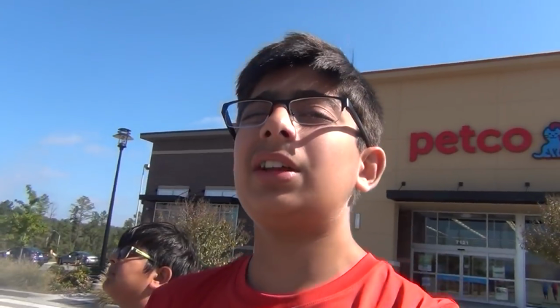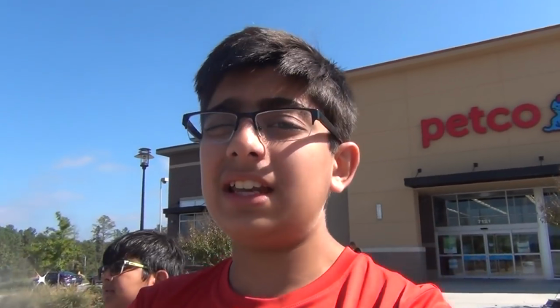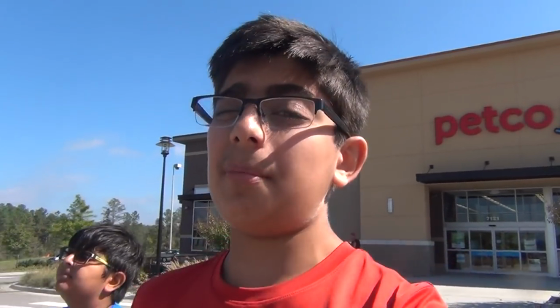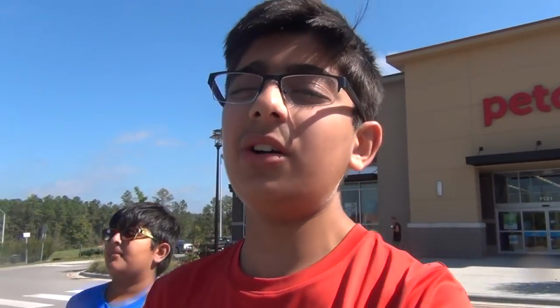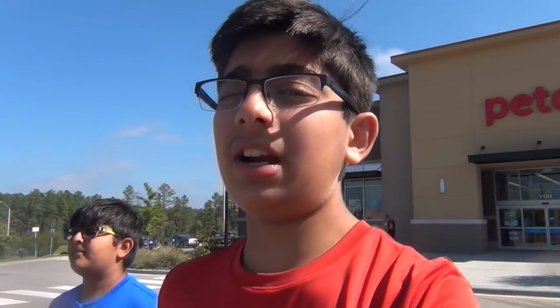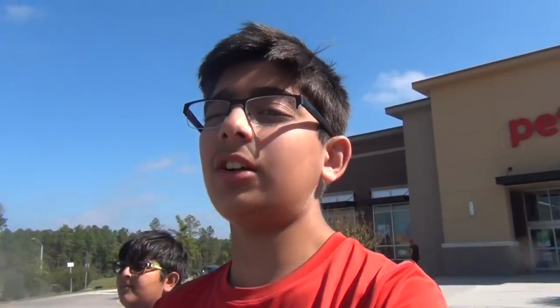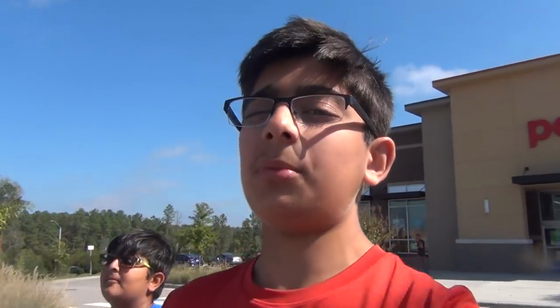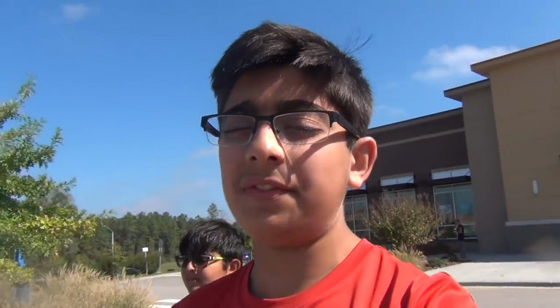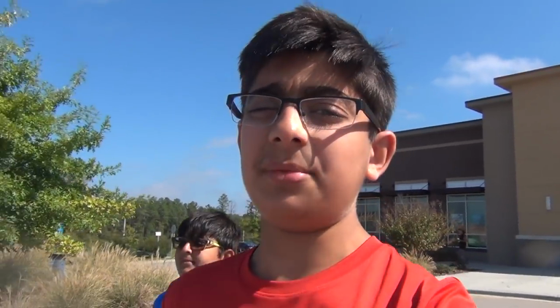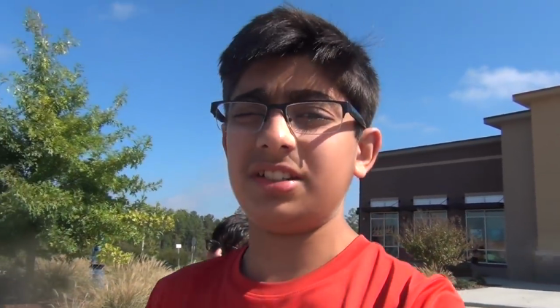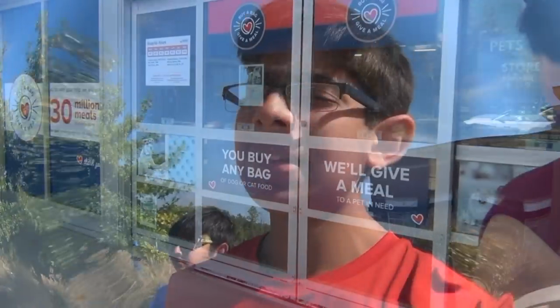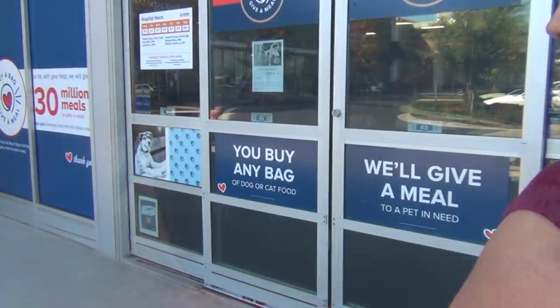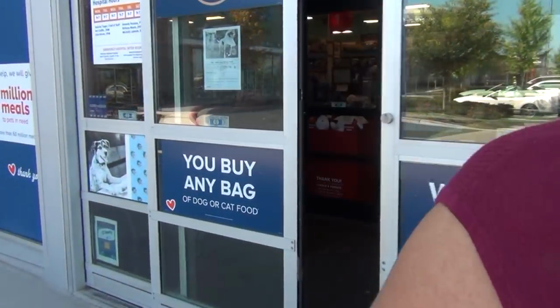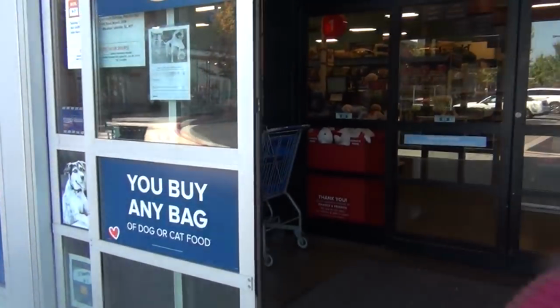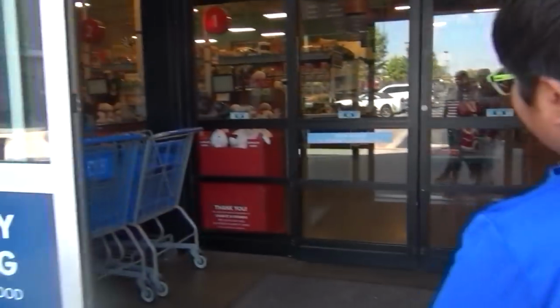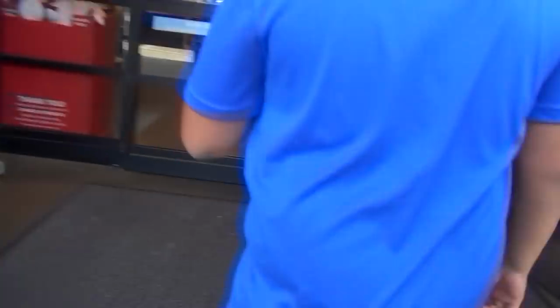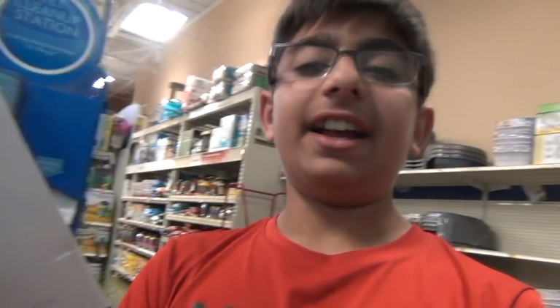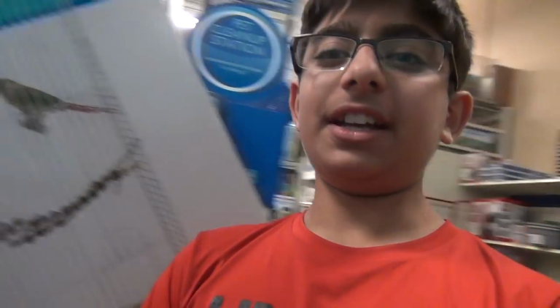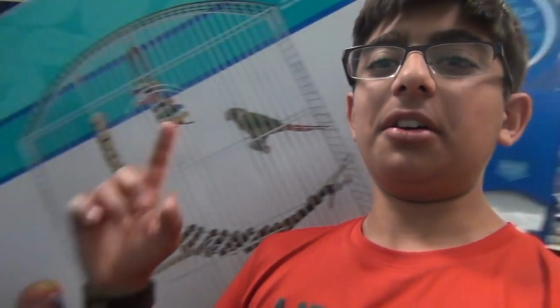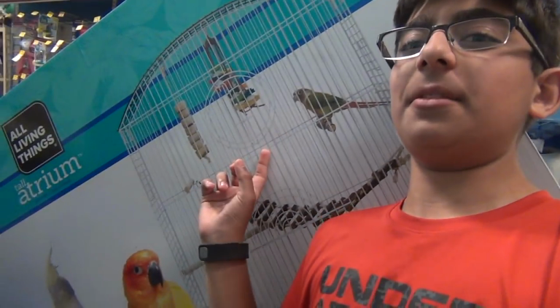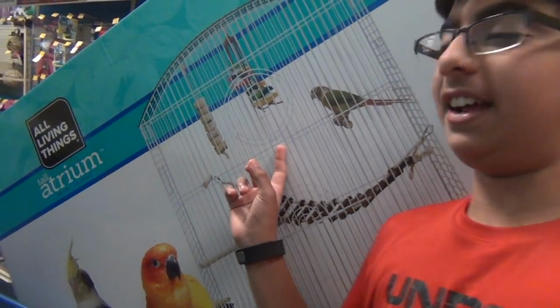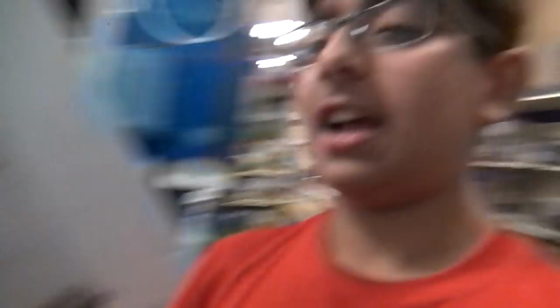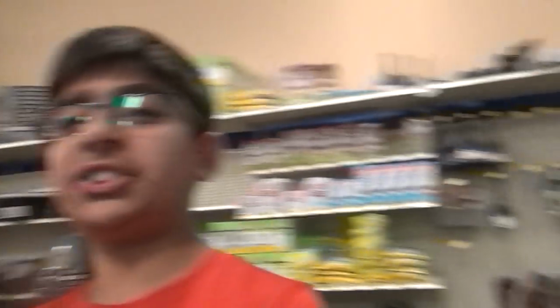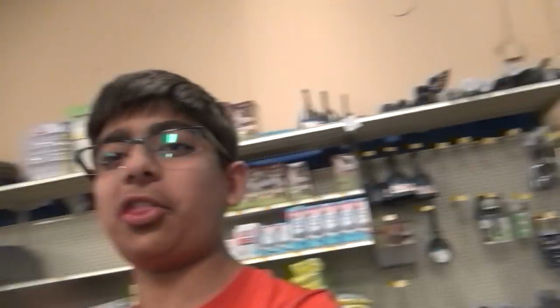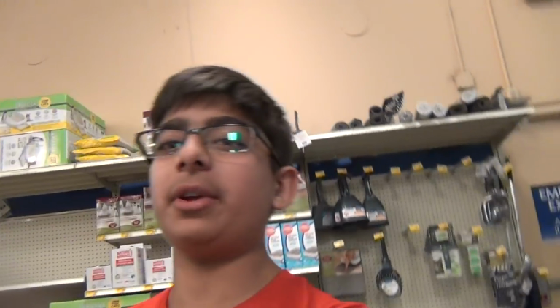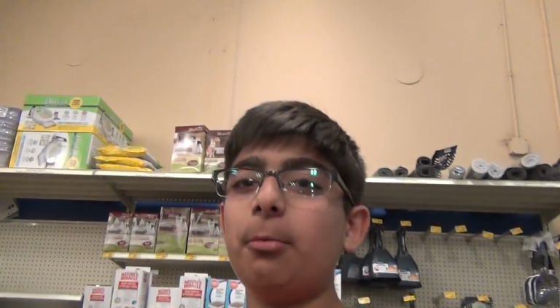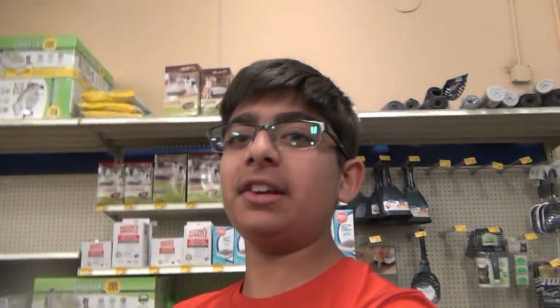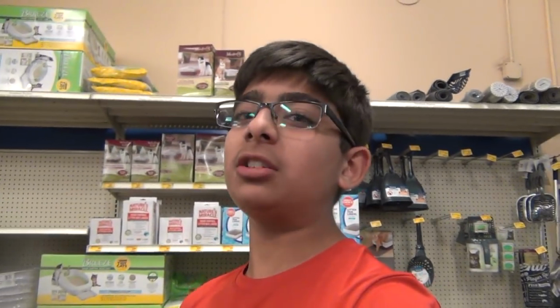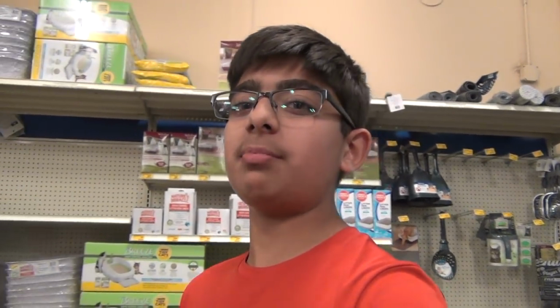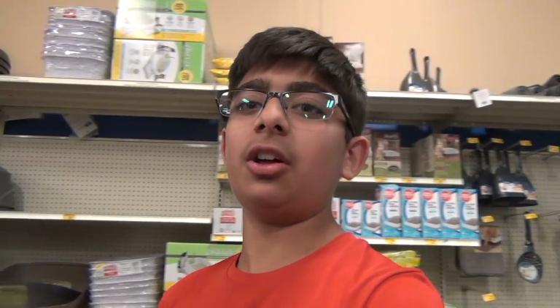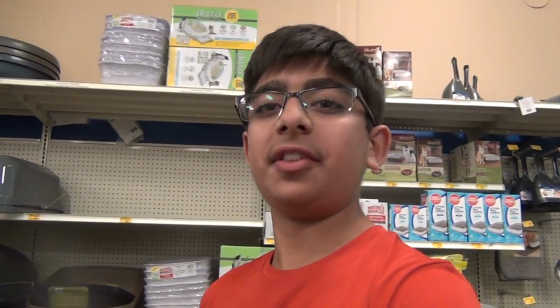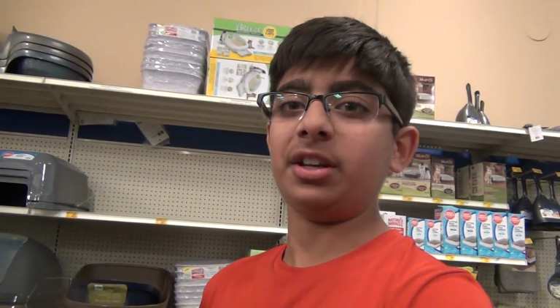We couldn't find any cages at Petco, so now we're gonna go to PetSmart and see if they have any more cages. We just moved into PetSmart — and guess what, we found a birdcage! I'm gonna show the whole thing when we get home, but here's a montage of us buying all the other things that we need.